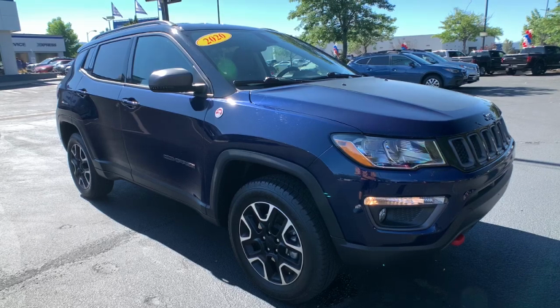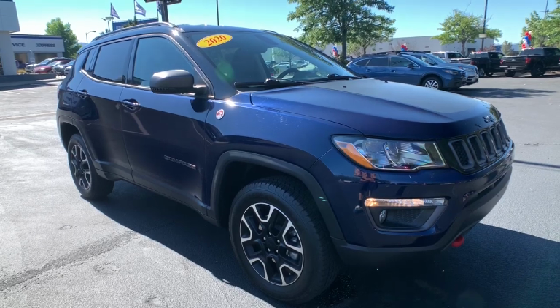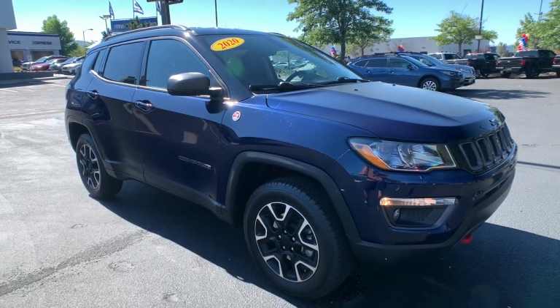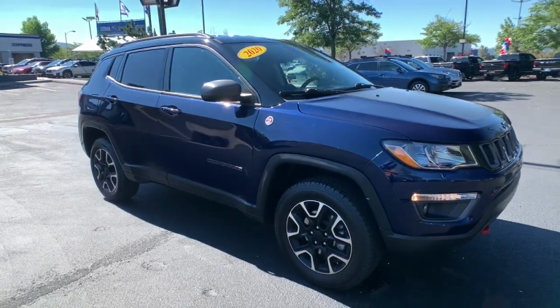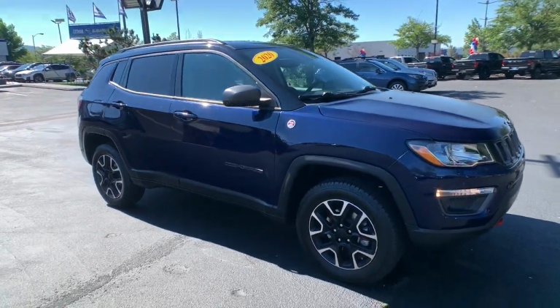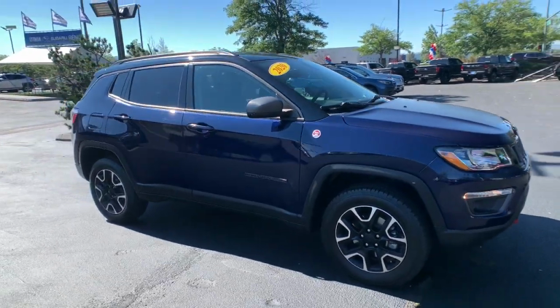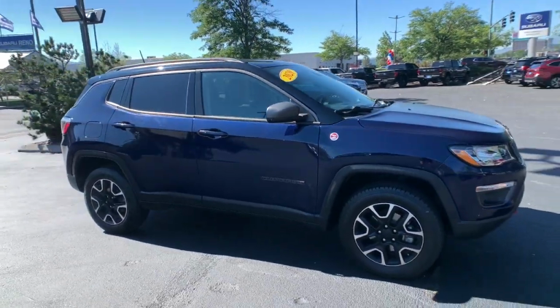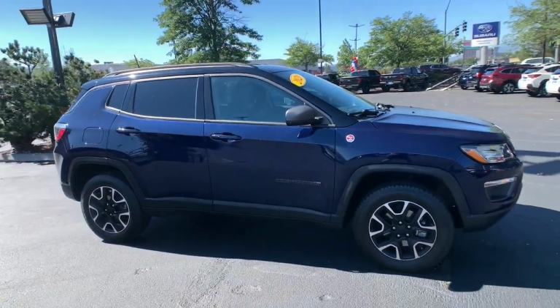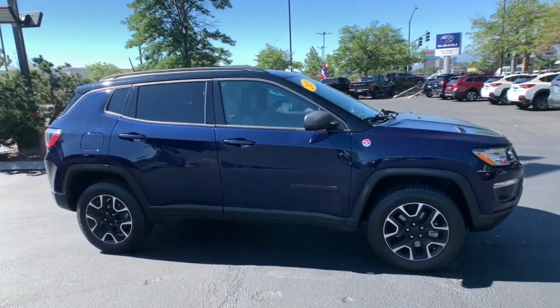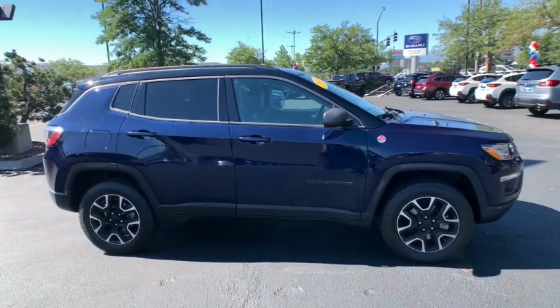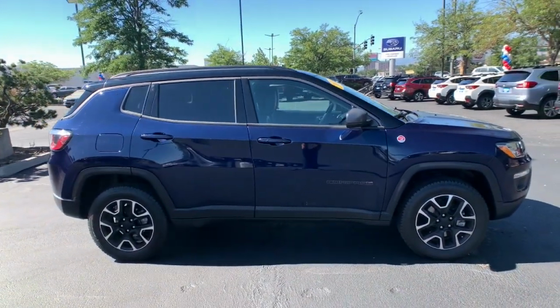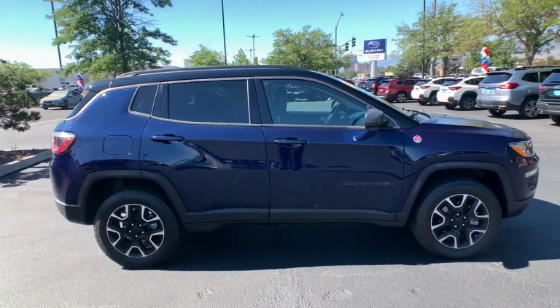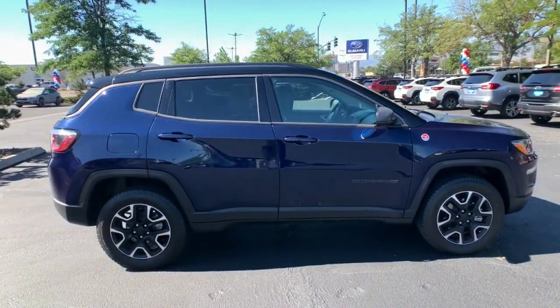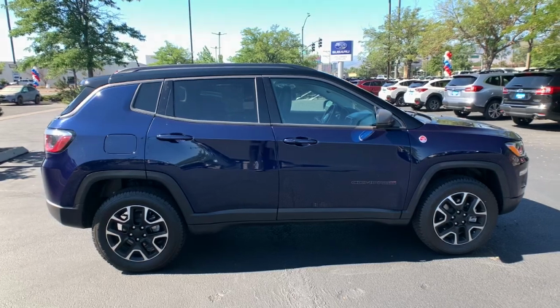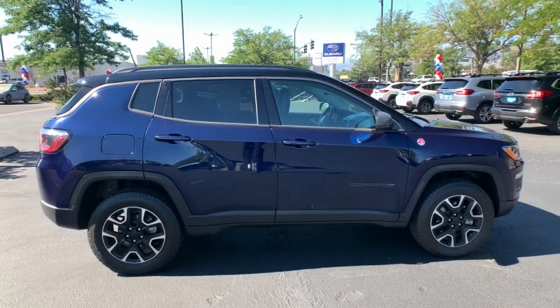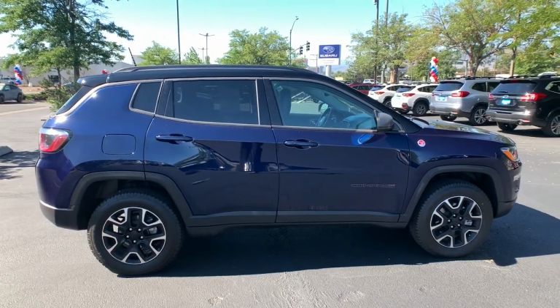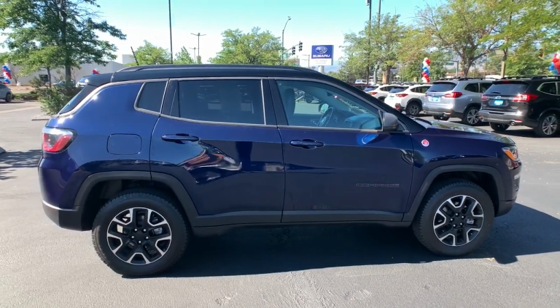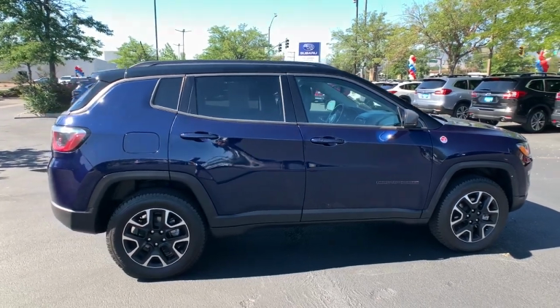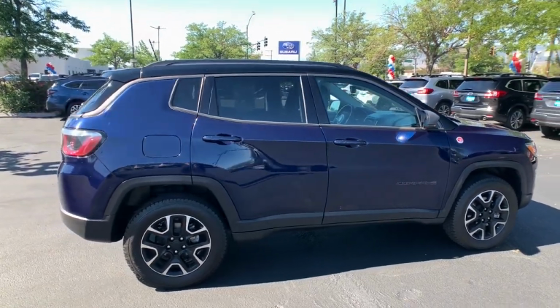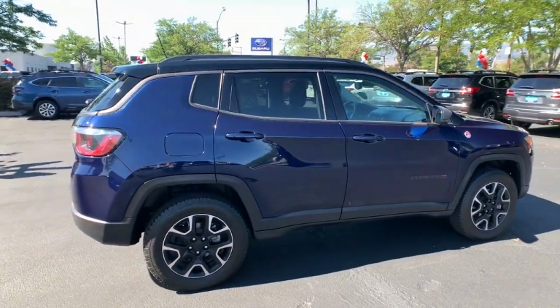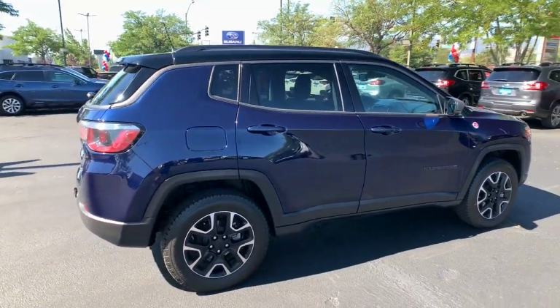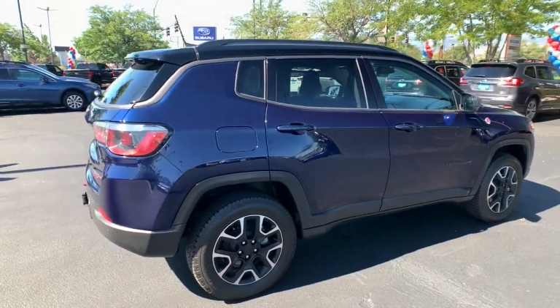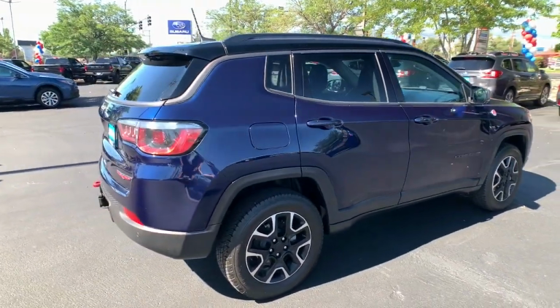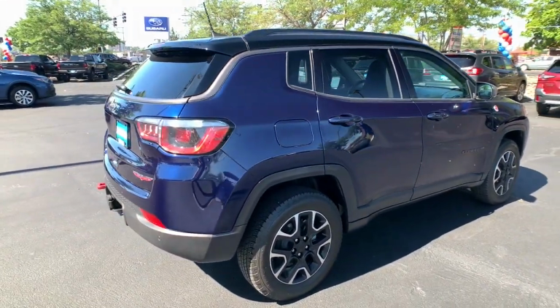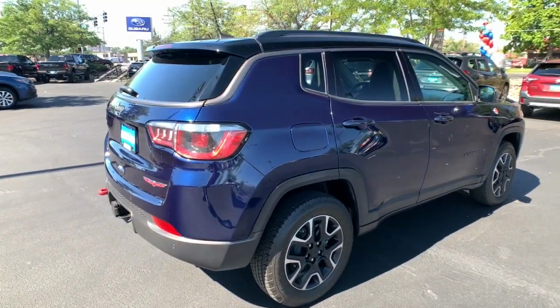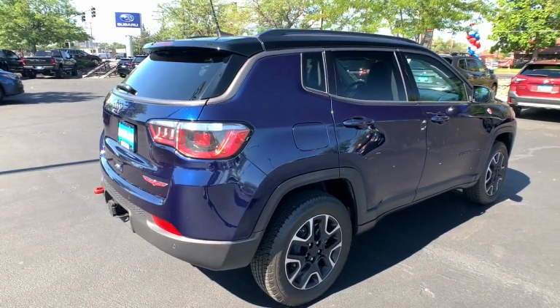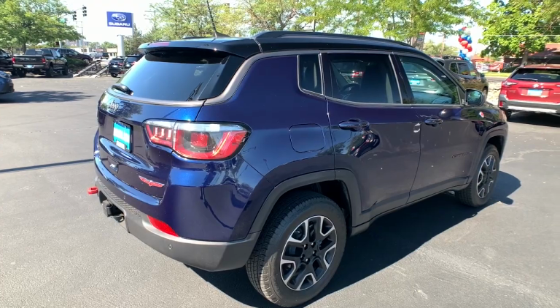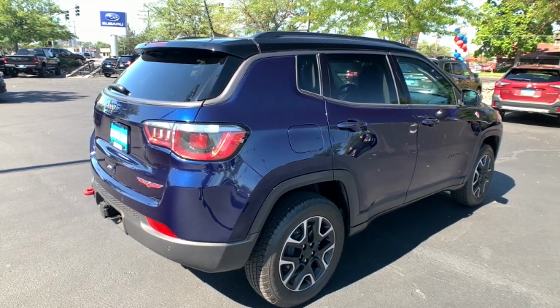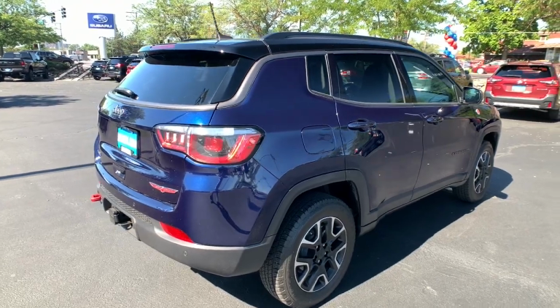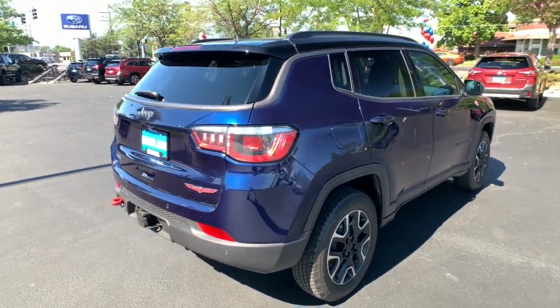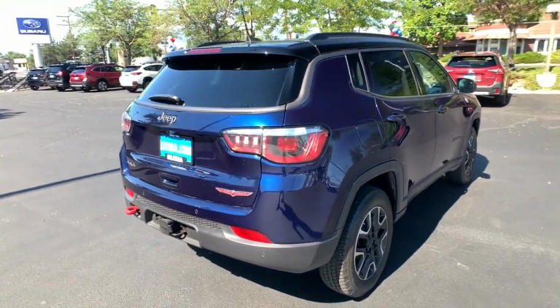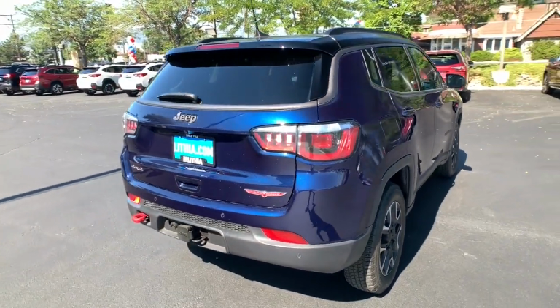You'll have love at first sight with the 2020 Jeep Compass. This vehicle still has fewer than 15,000 miles on the clock, so it won't last long. Enjoy the adventure with confidence in the Compass.